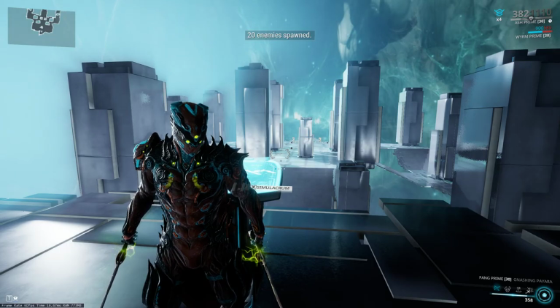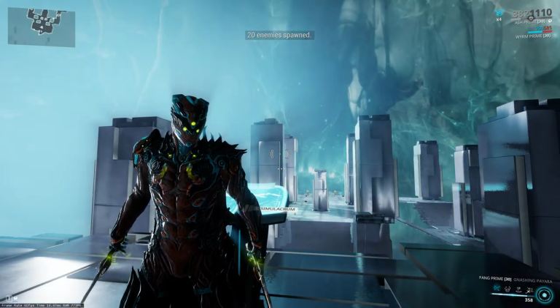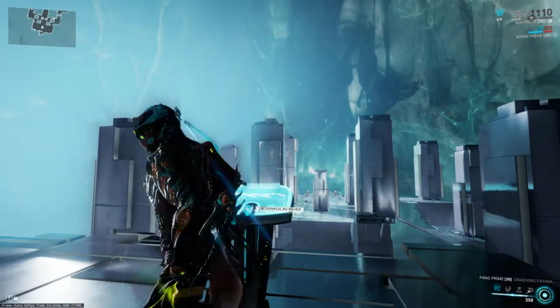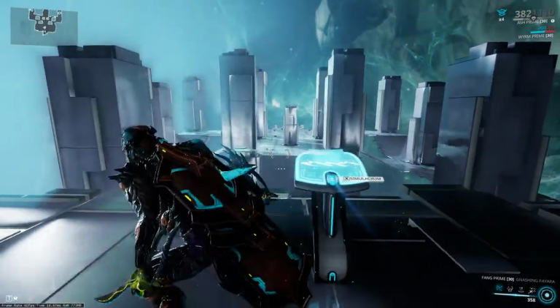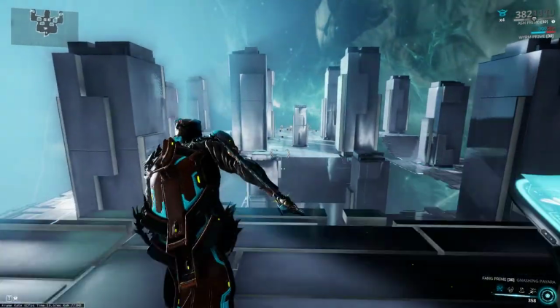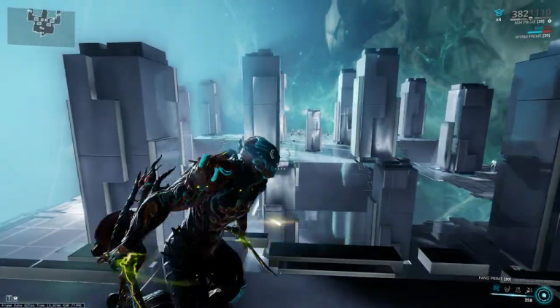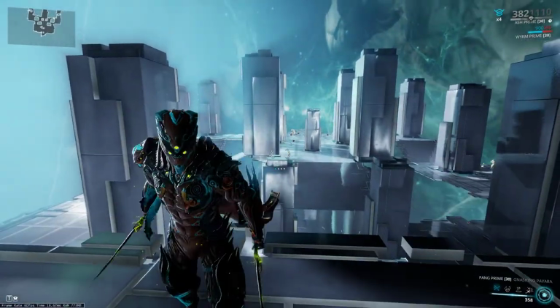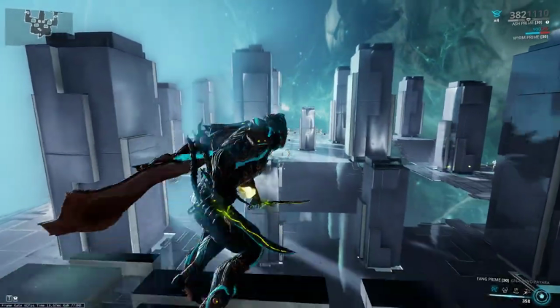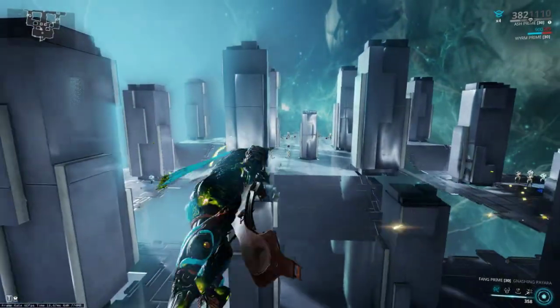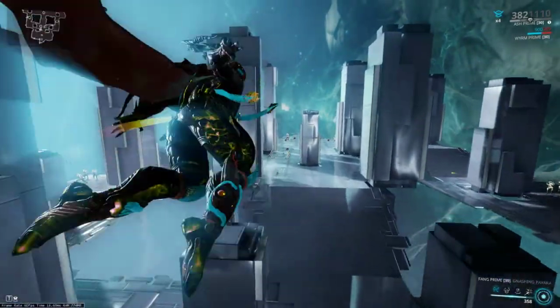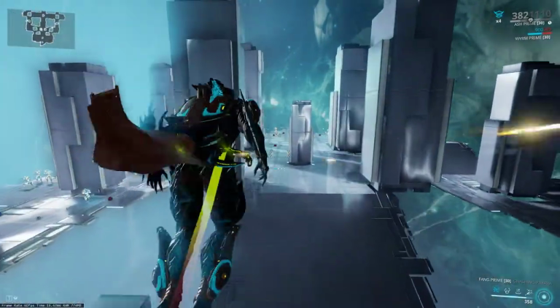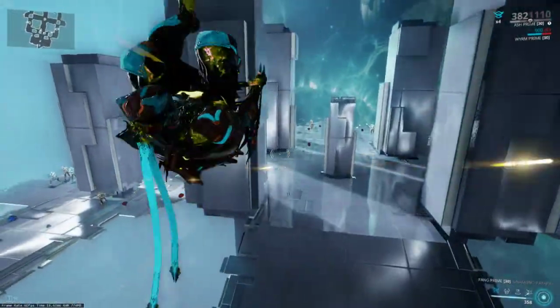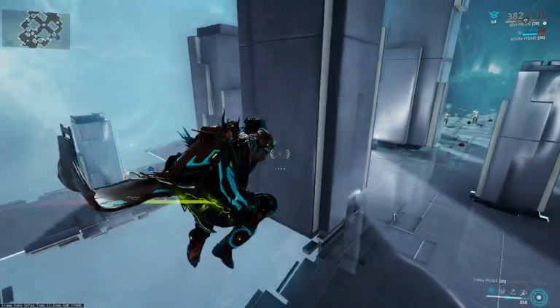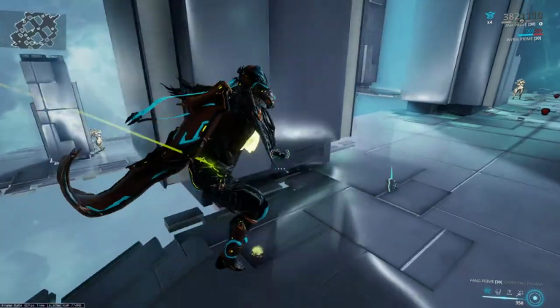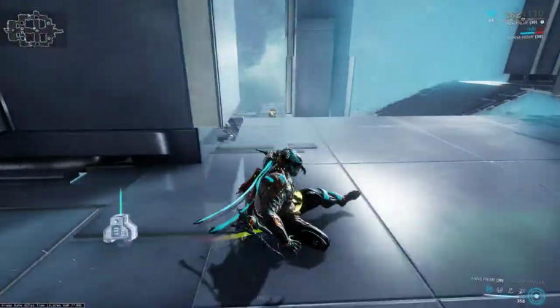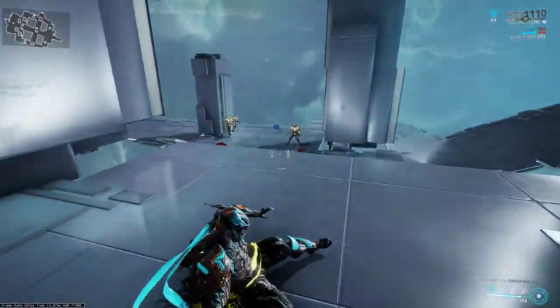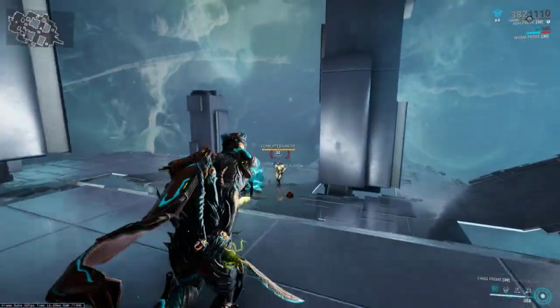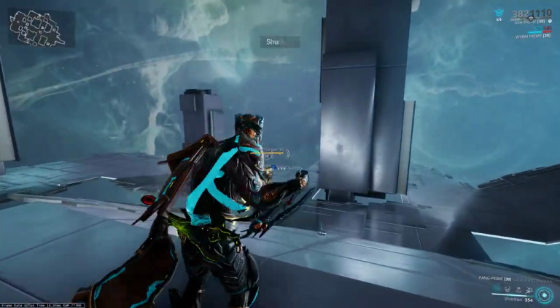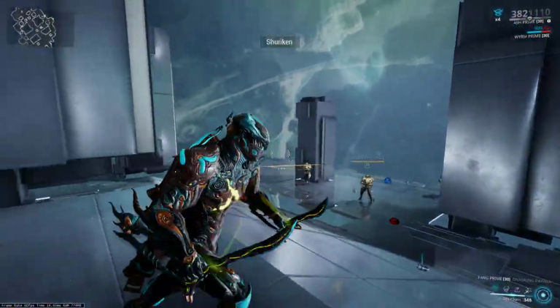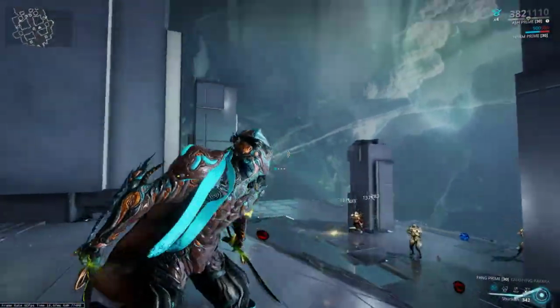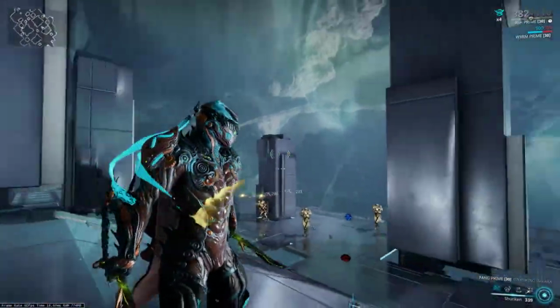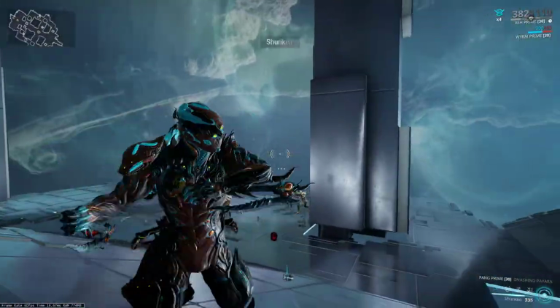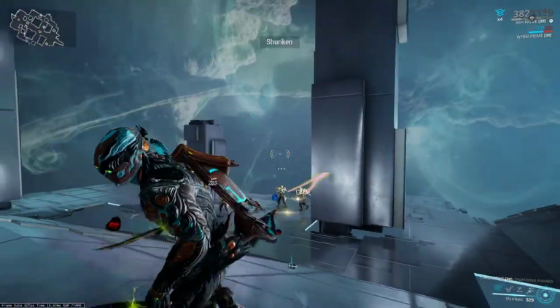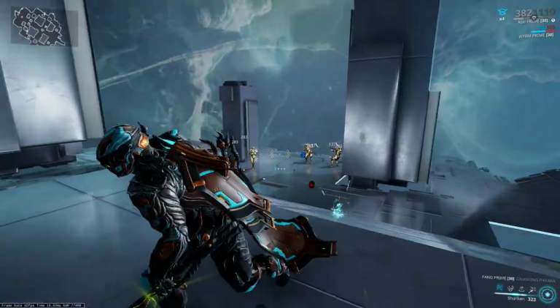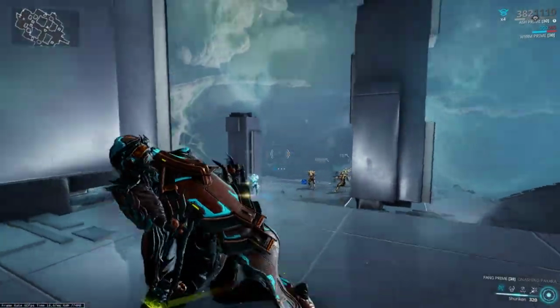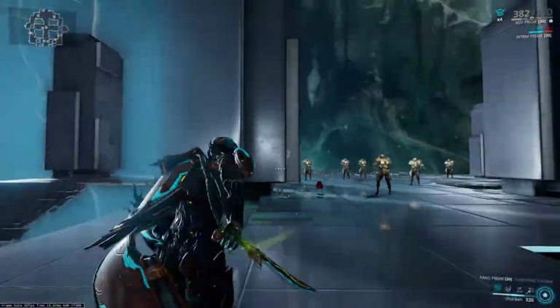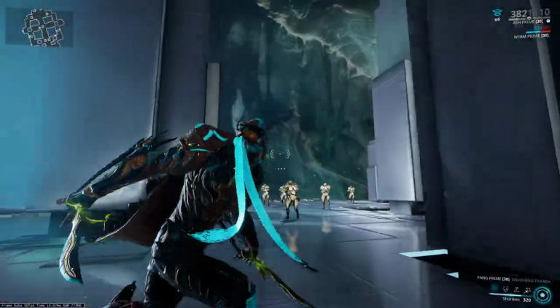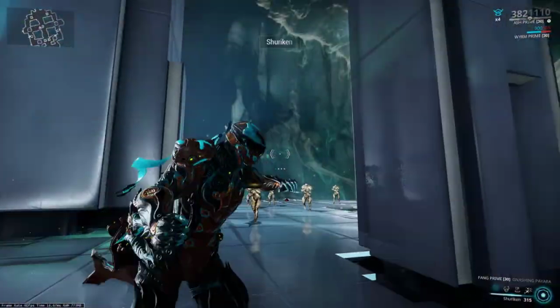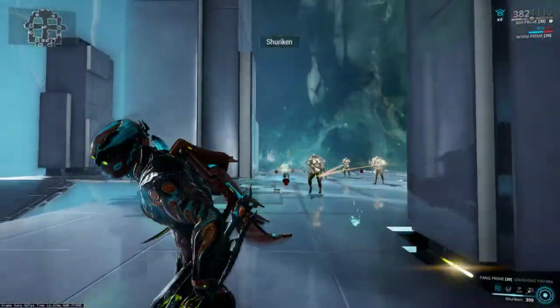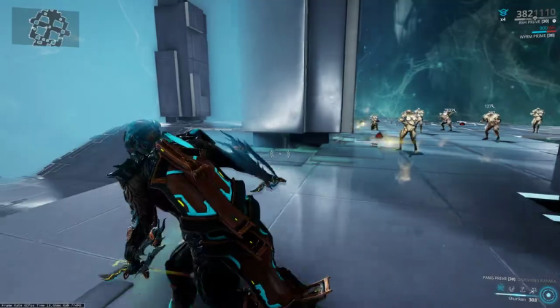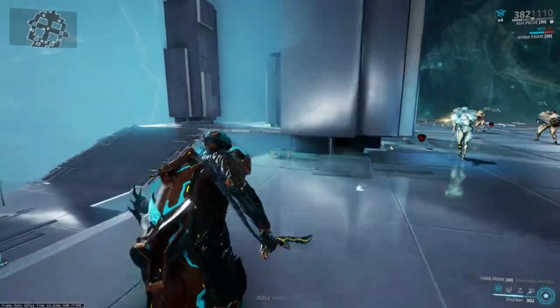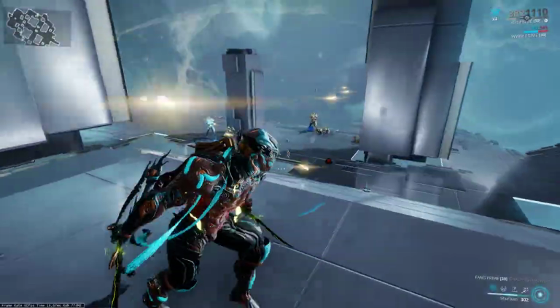This is going to be a quick guide for Ash. His first ability is Shuriken. You throw them and they search for an enemy nearby and kill stuff.